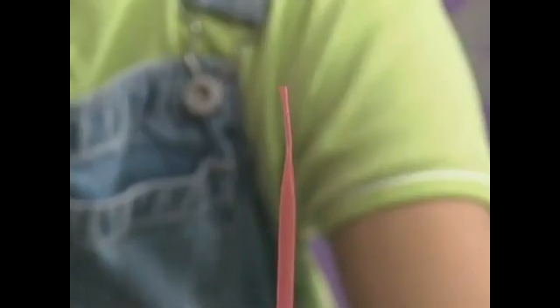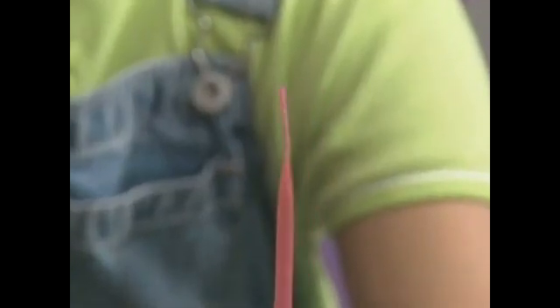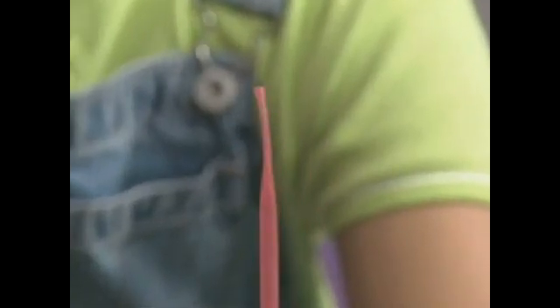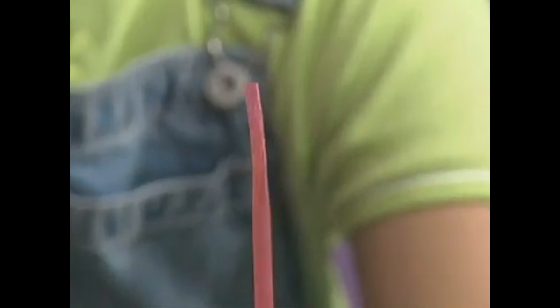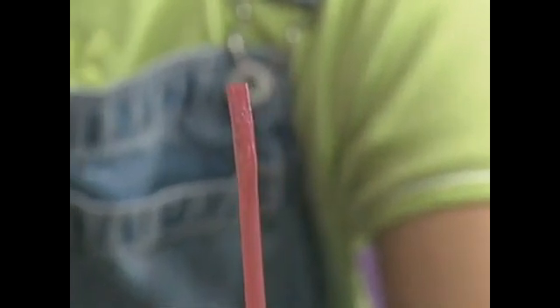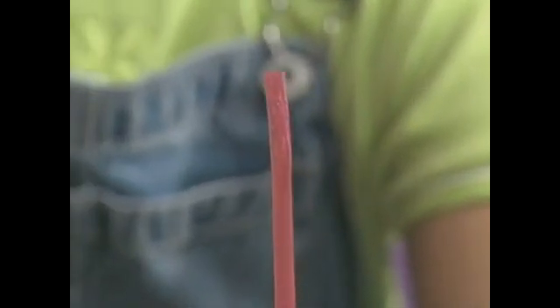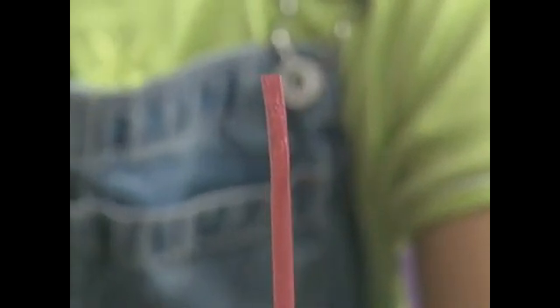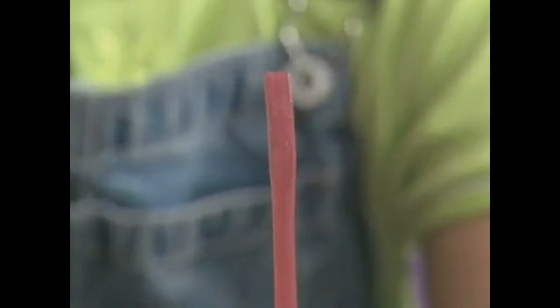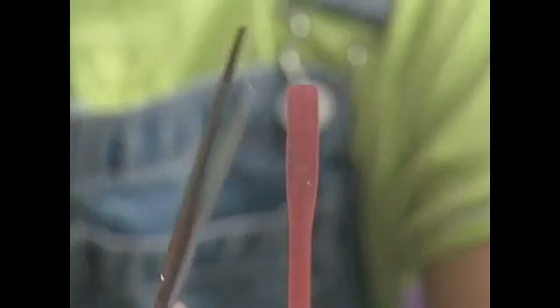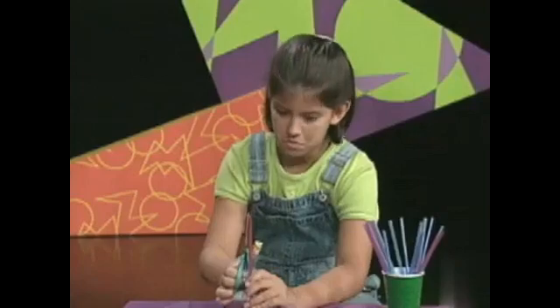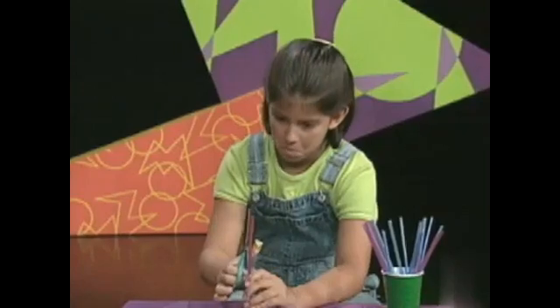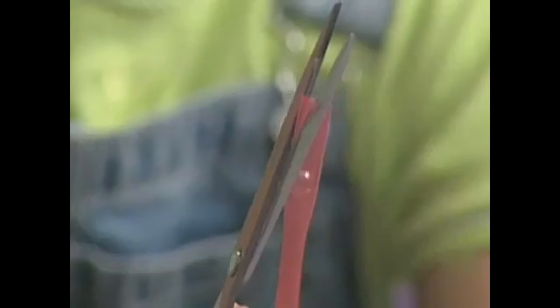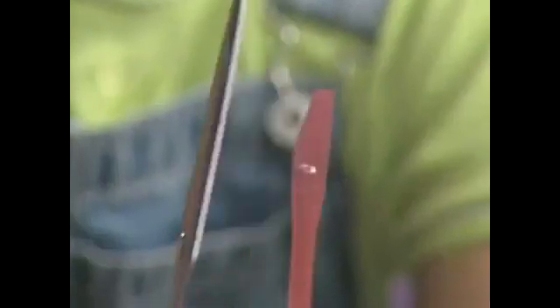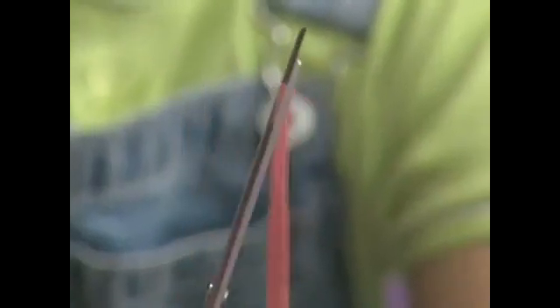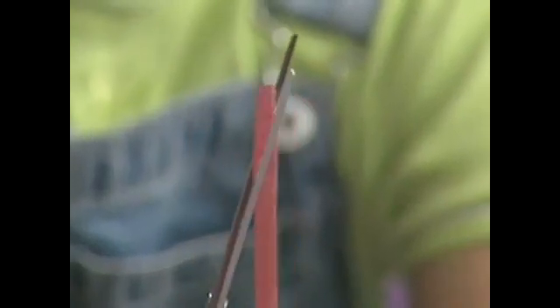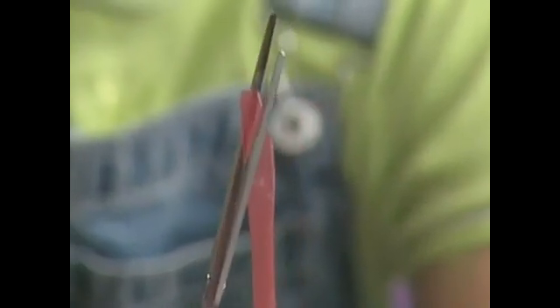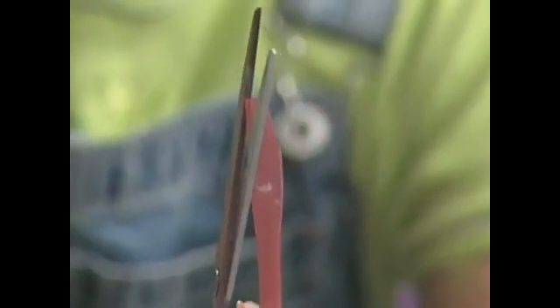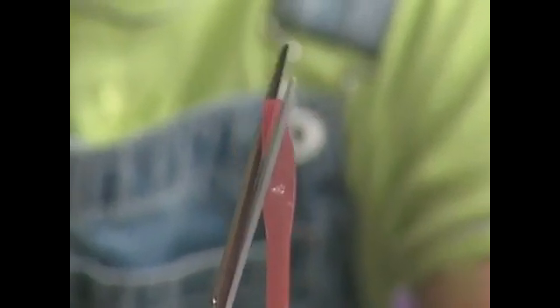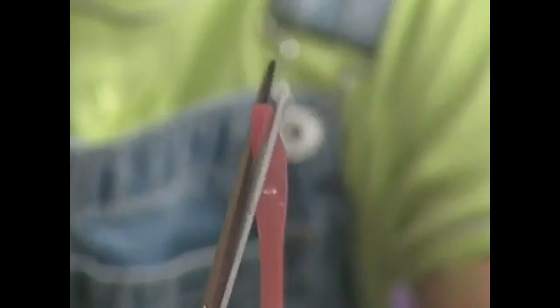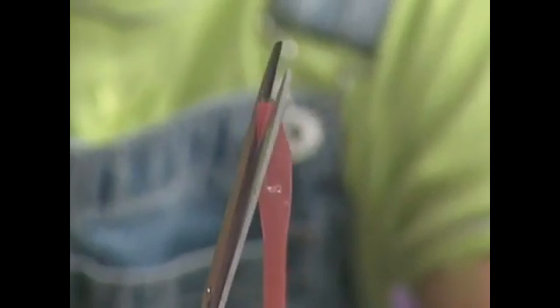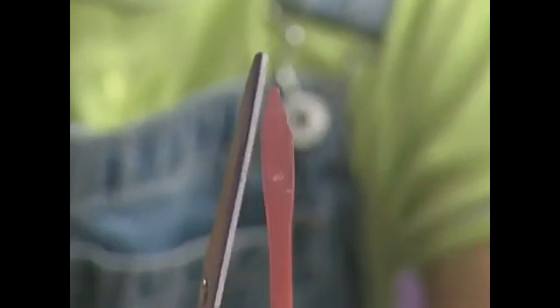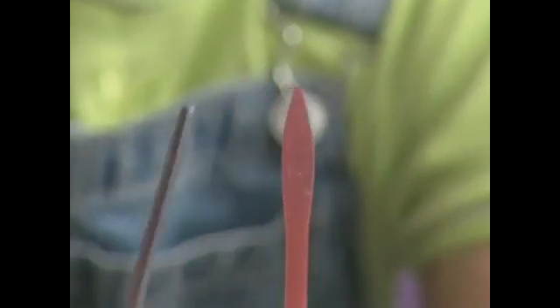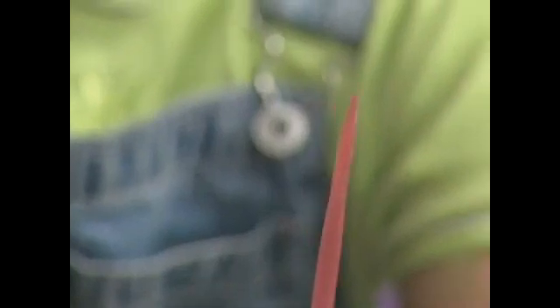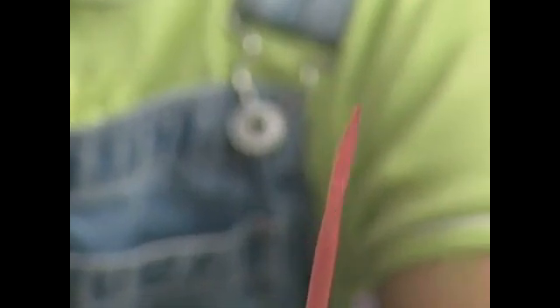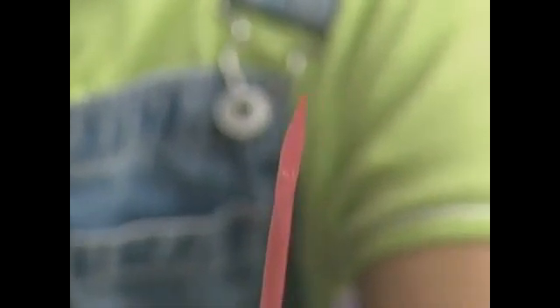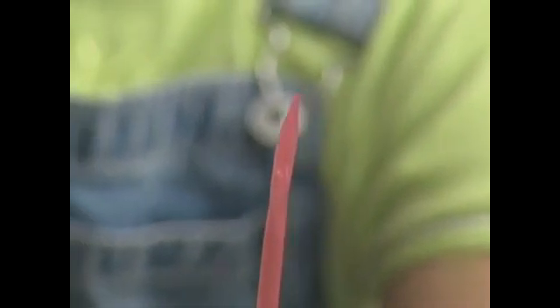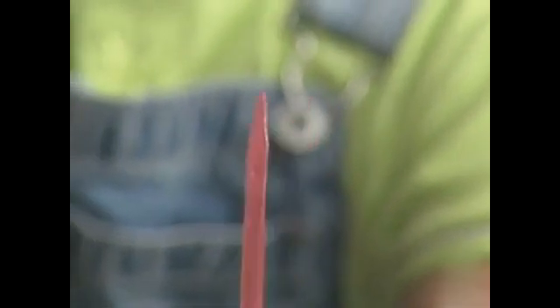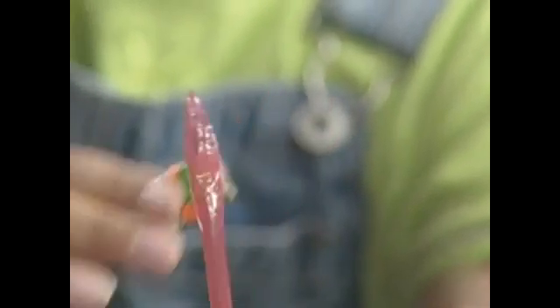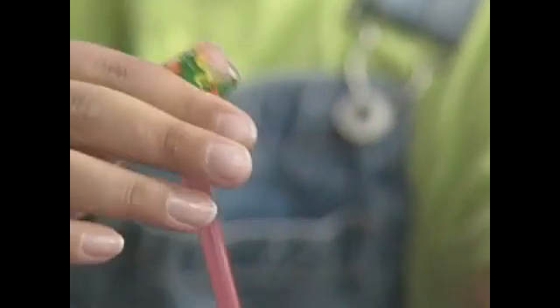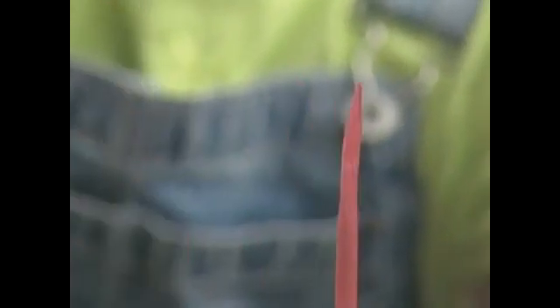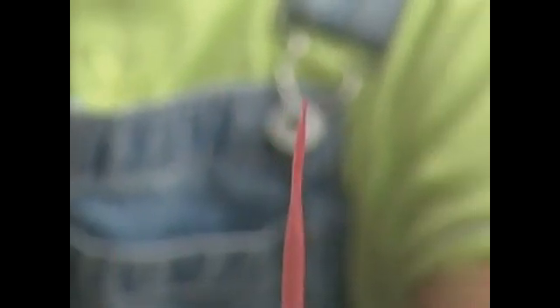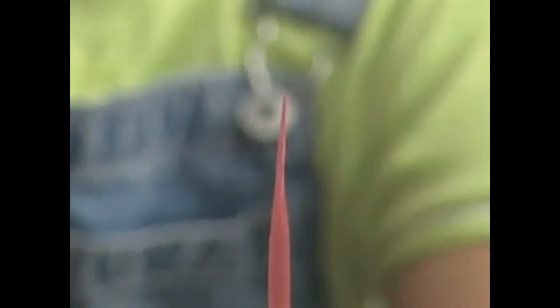Then with a pair of scissors, cut out a V shape in the straw — just like that. This will act as a reed, just like in a clarinet.